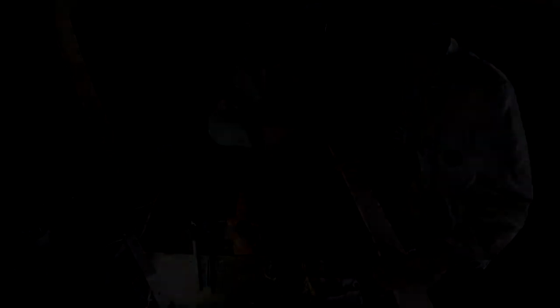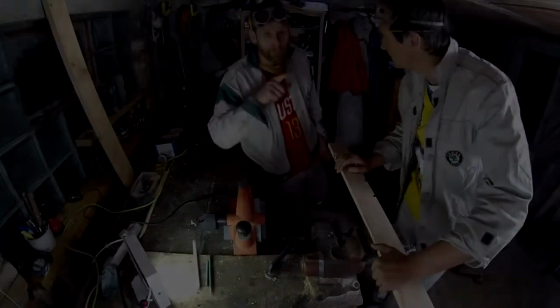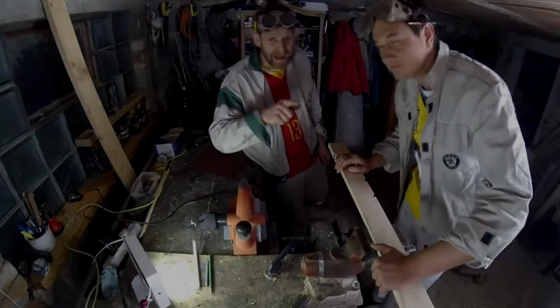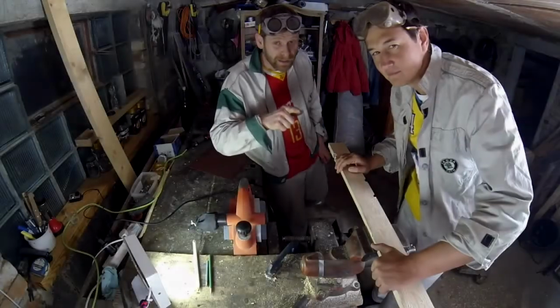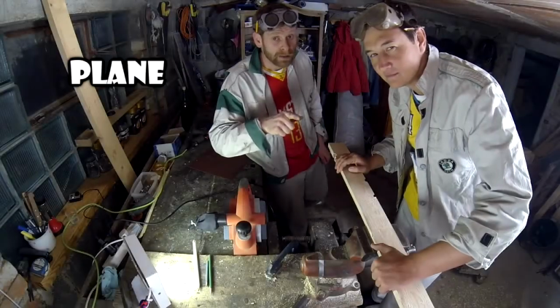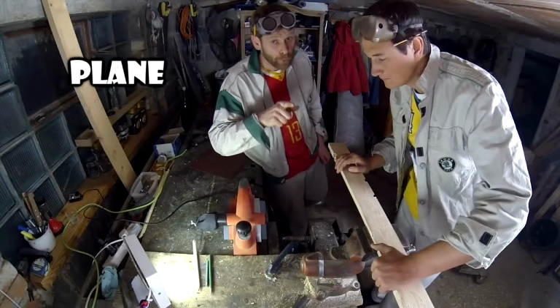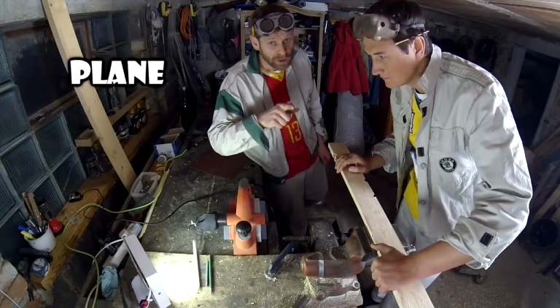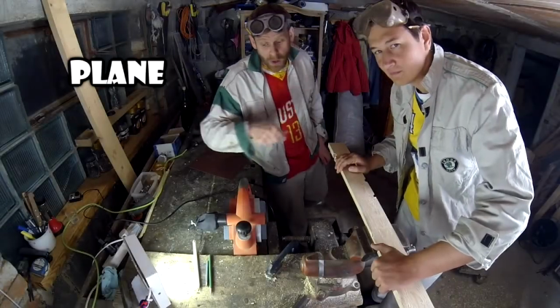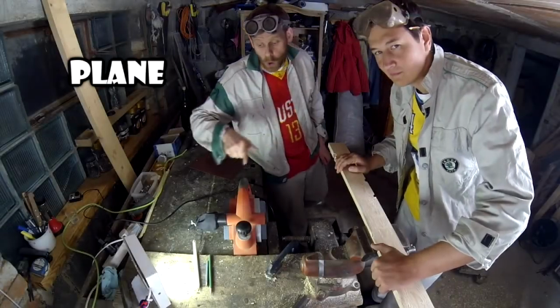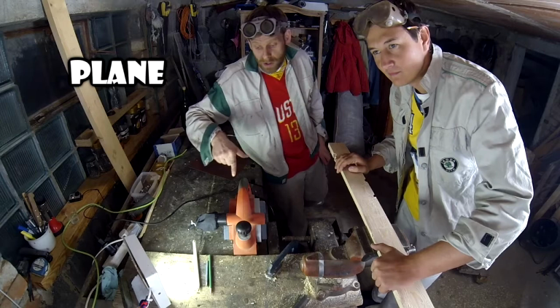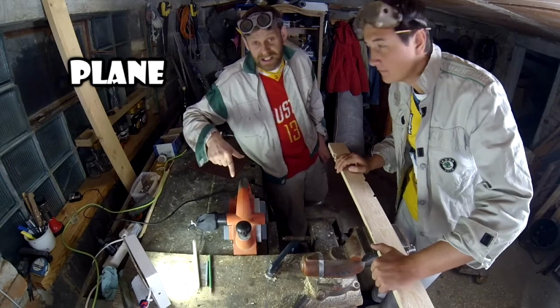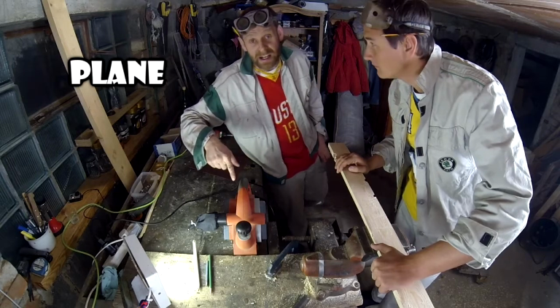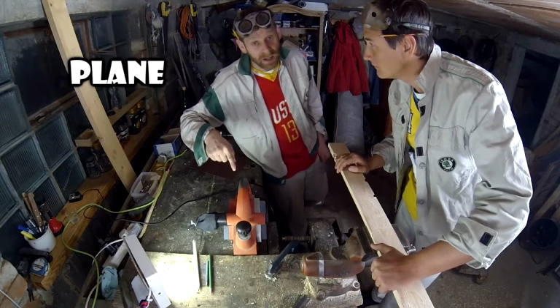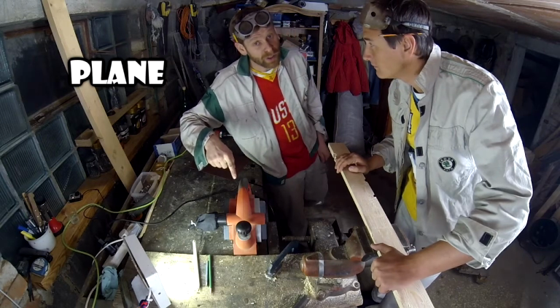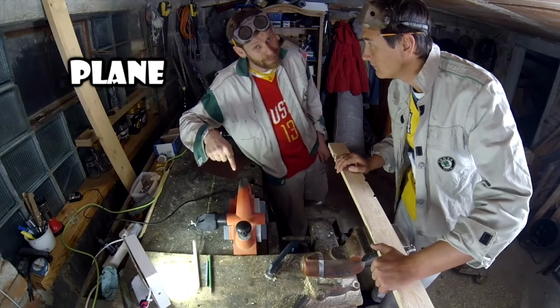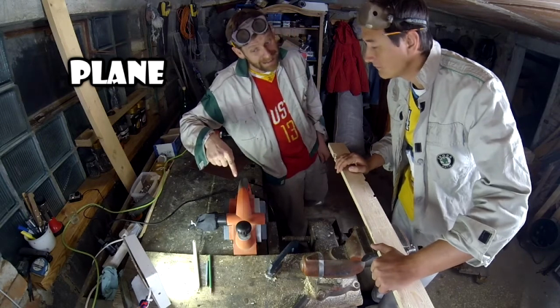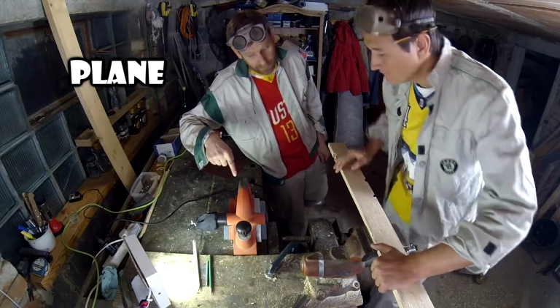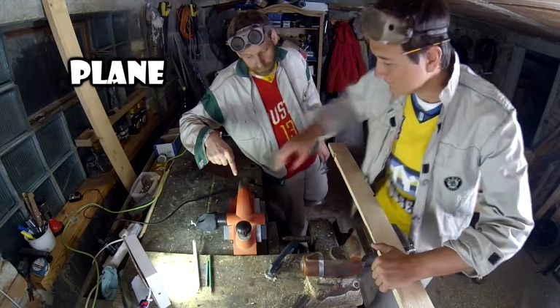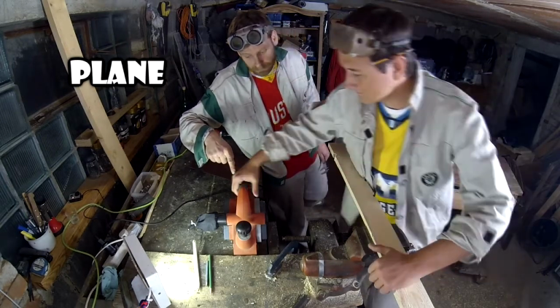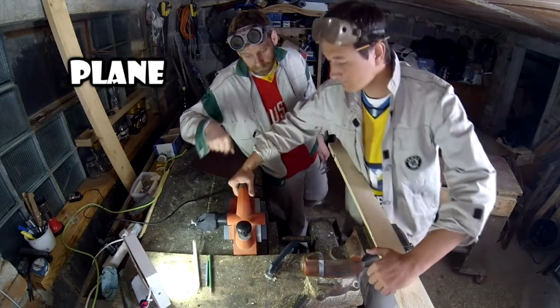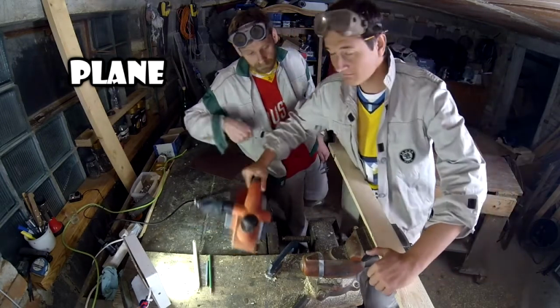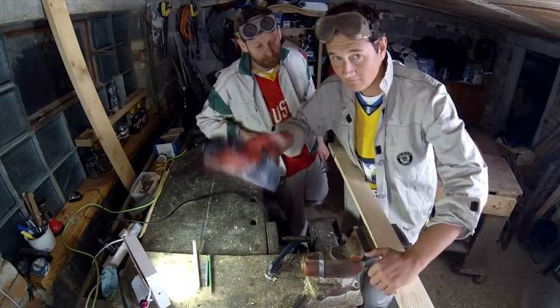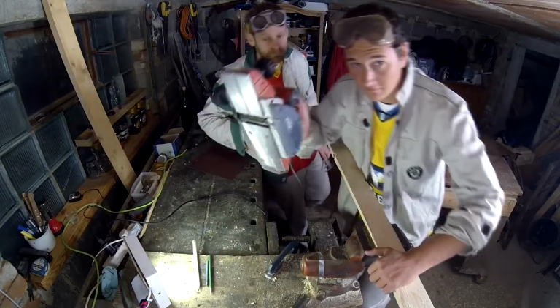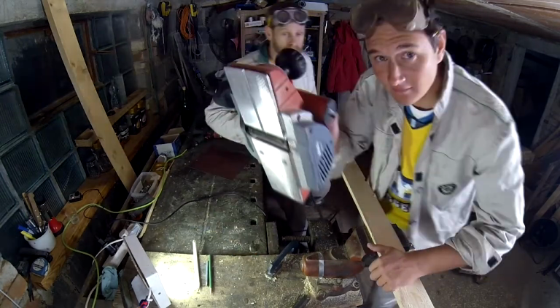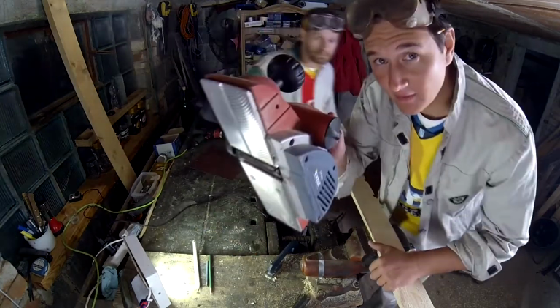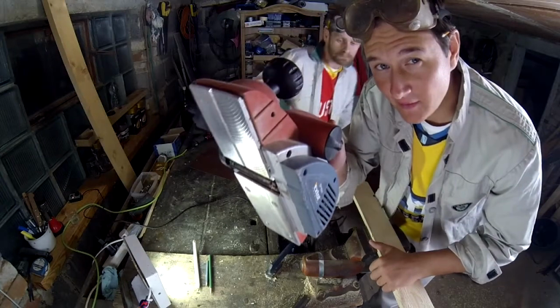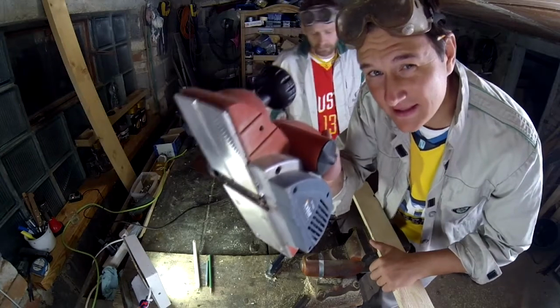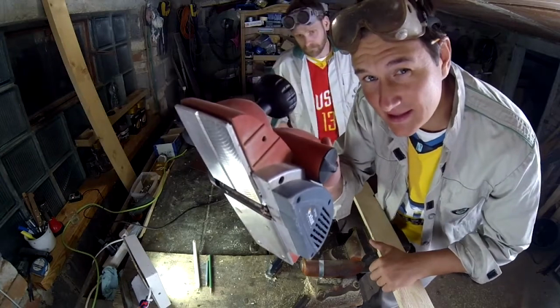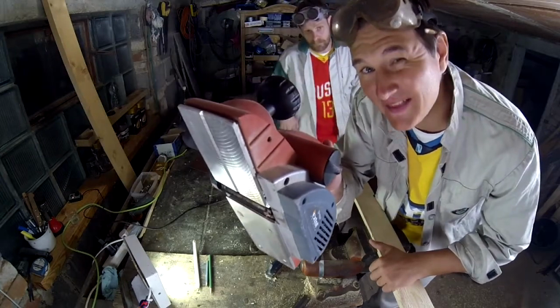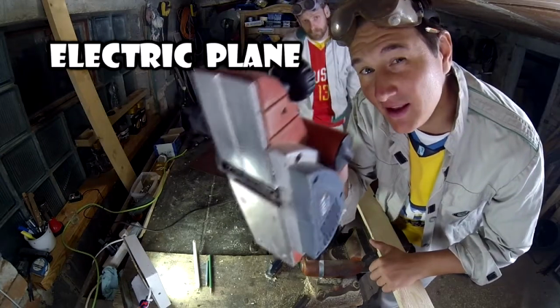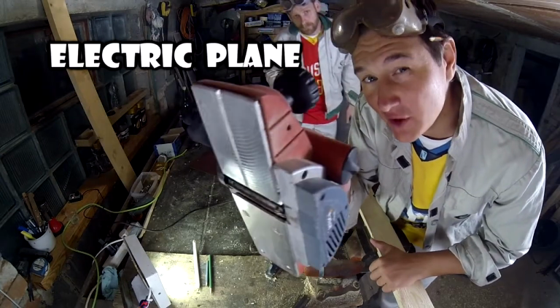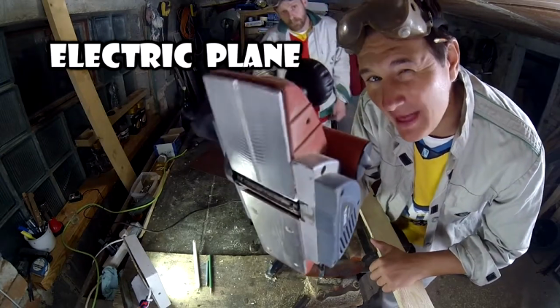Plane the board with the electric plane. This is an electric plane.